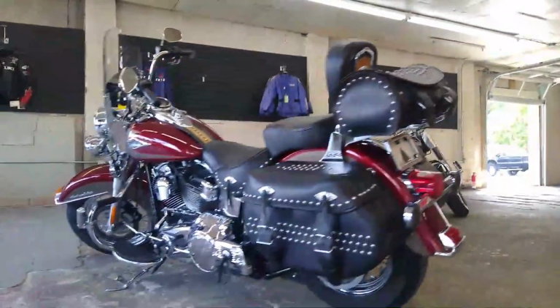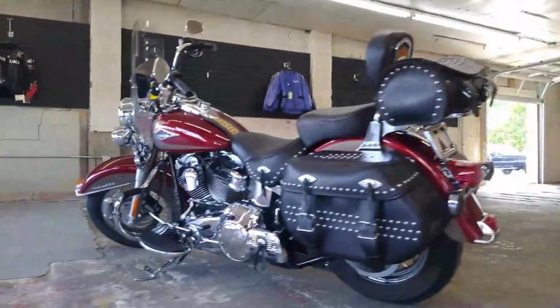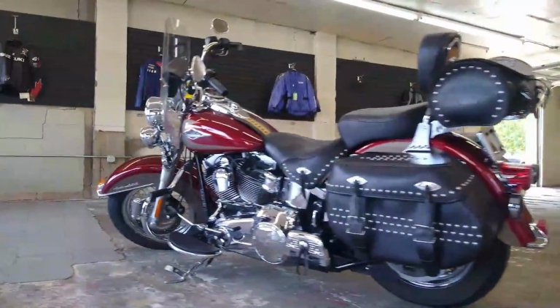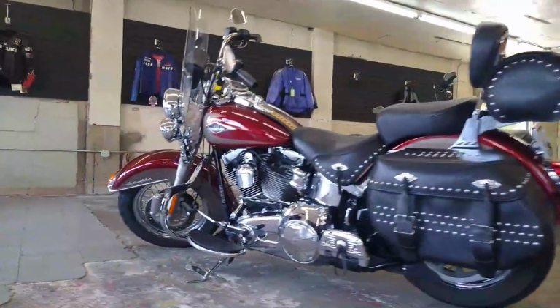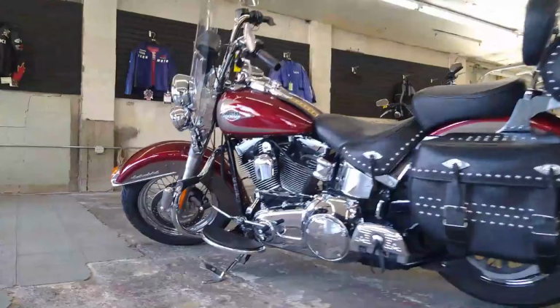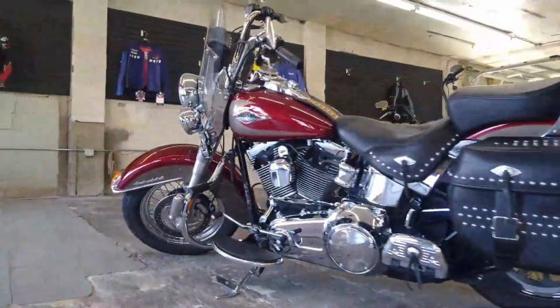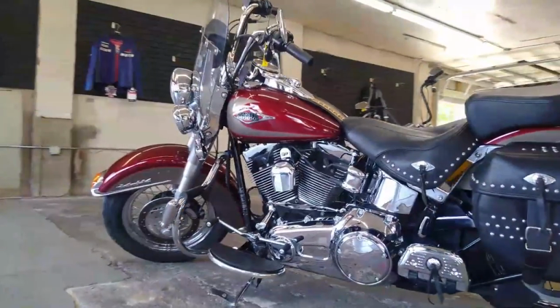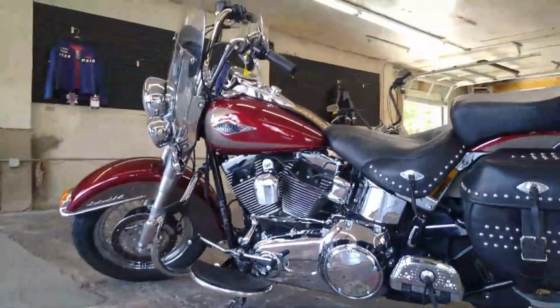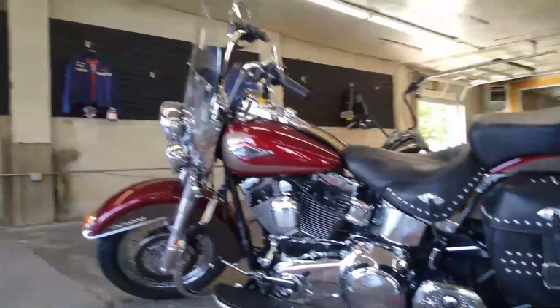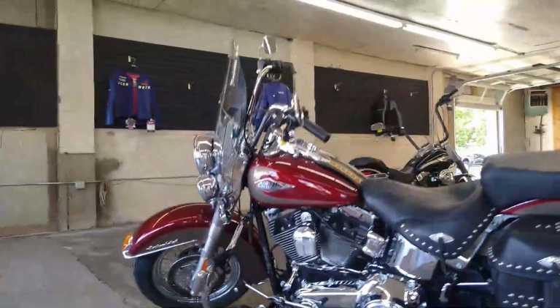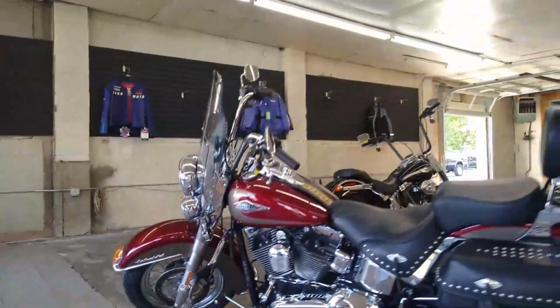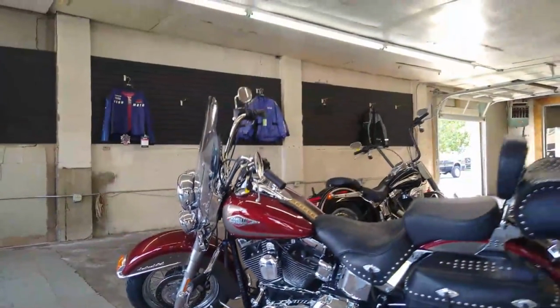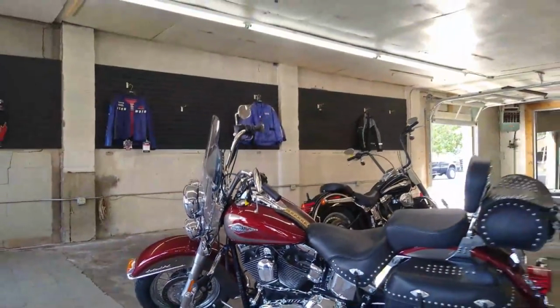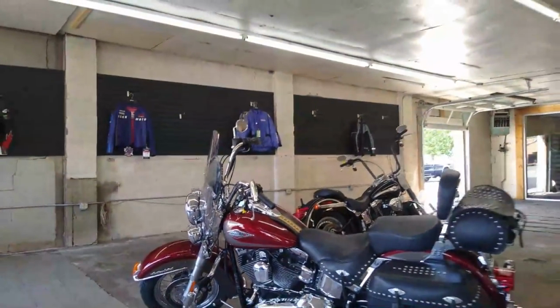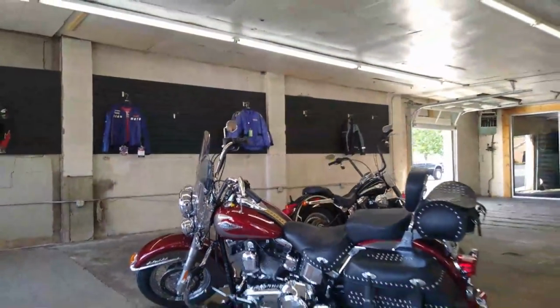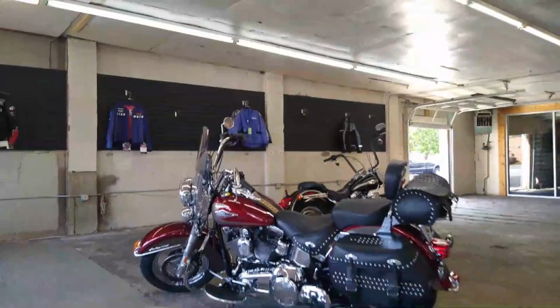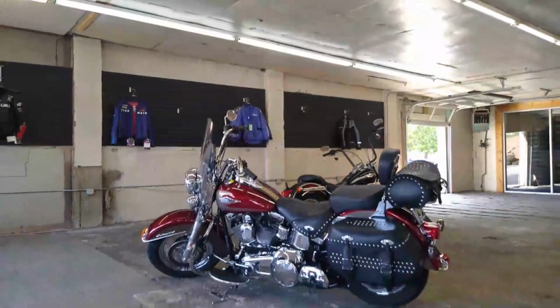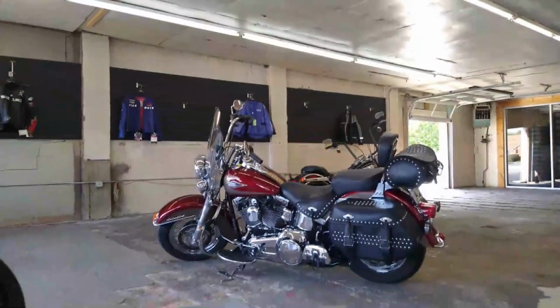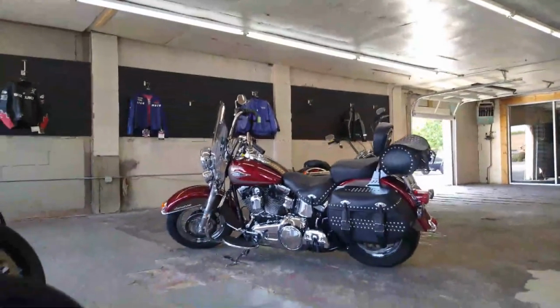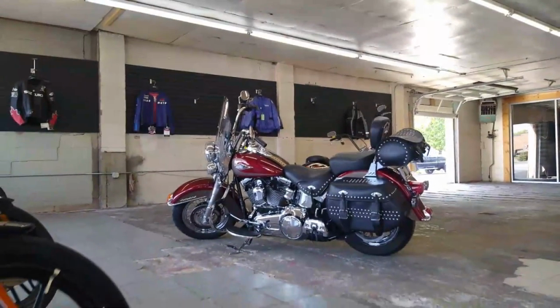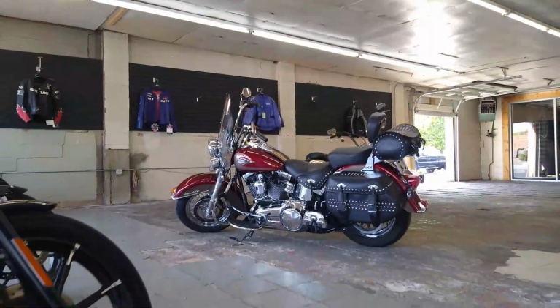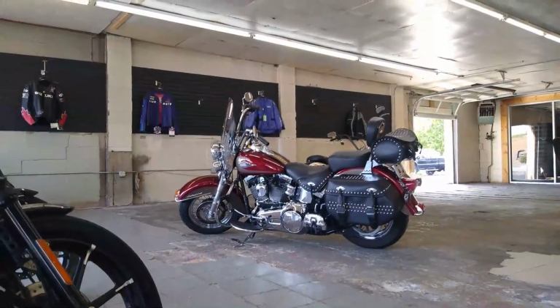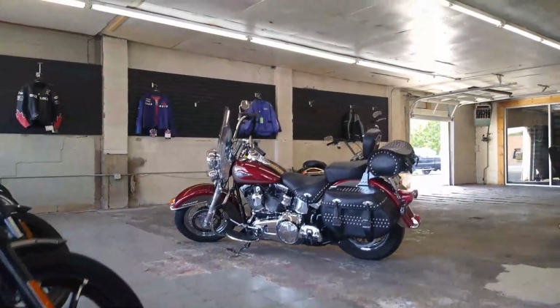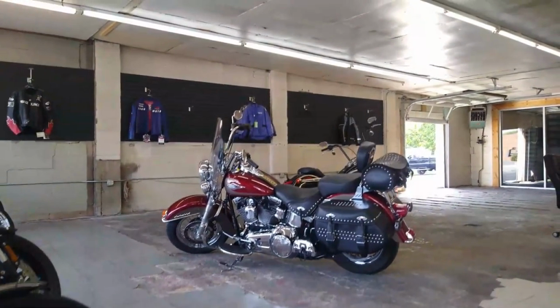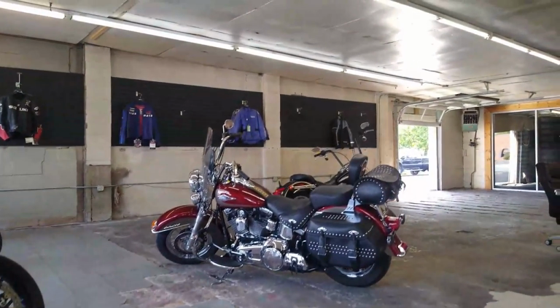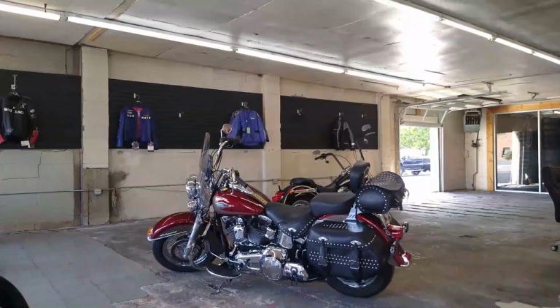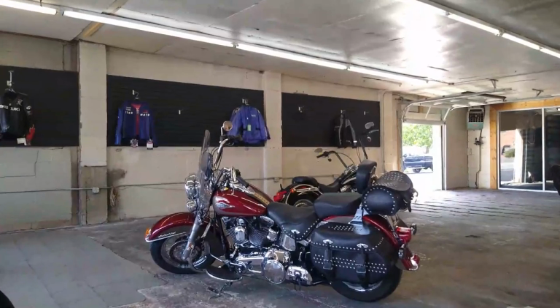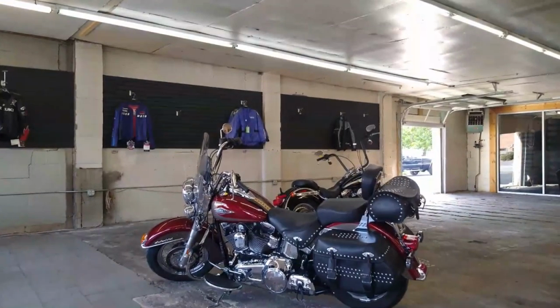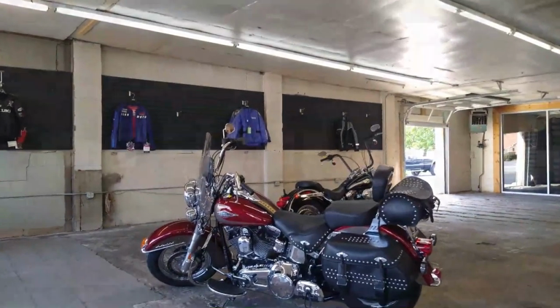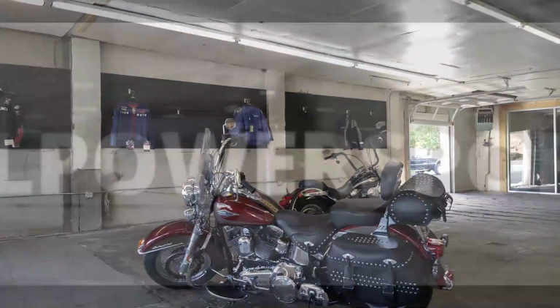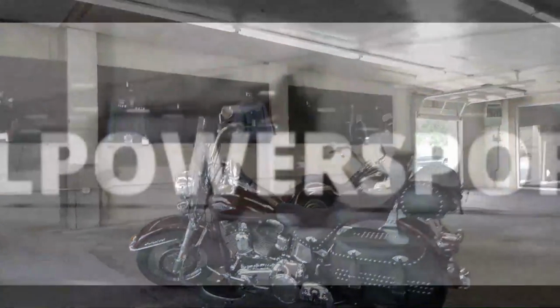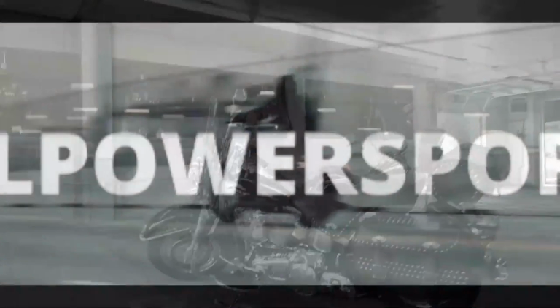You guys can buy this one with confidence — it's a 2009 Heritage Softail, only 19,000 miles, $8,499. Give us a call, guaranteed financing: 810-648-9500.